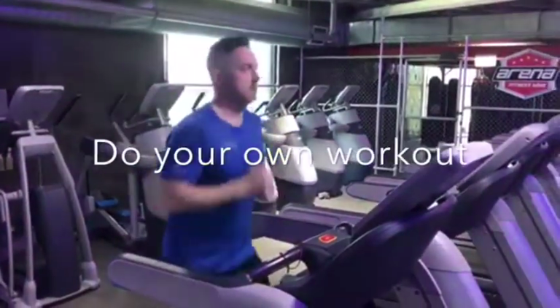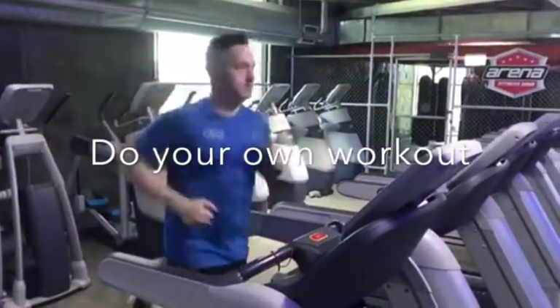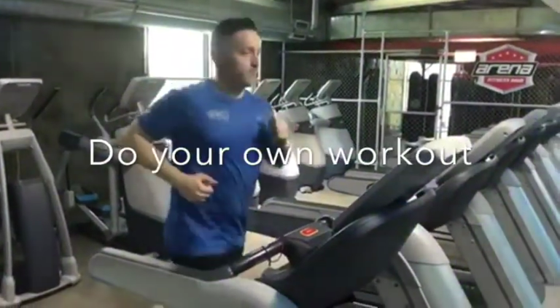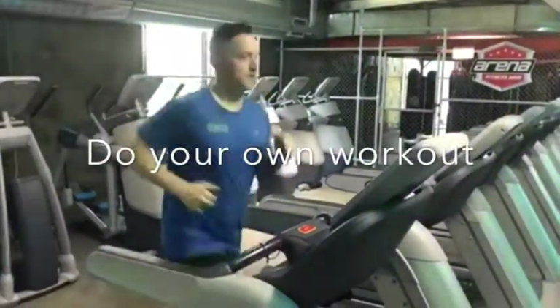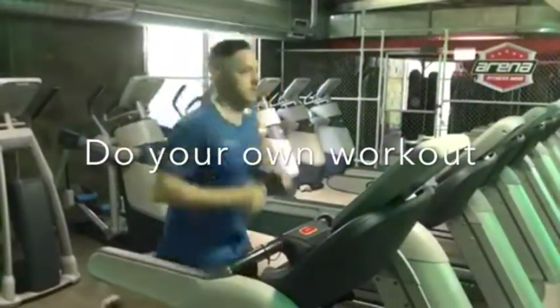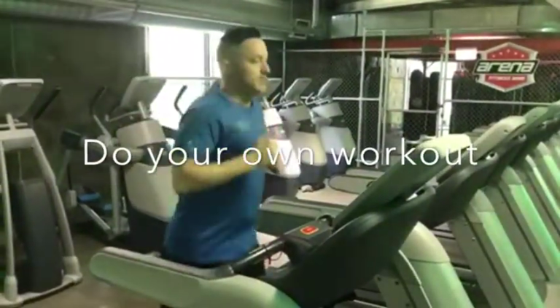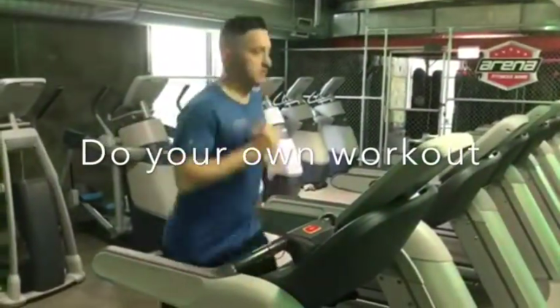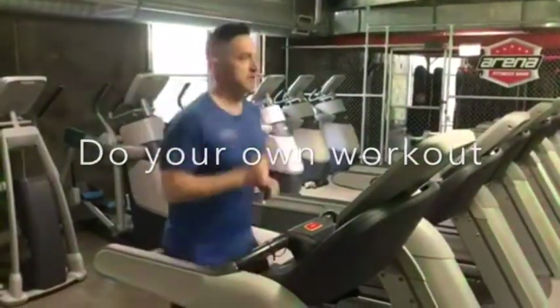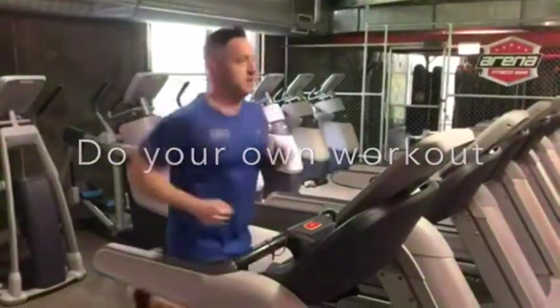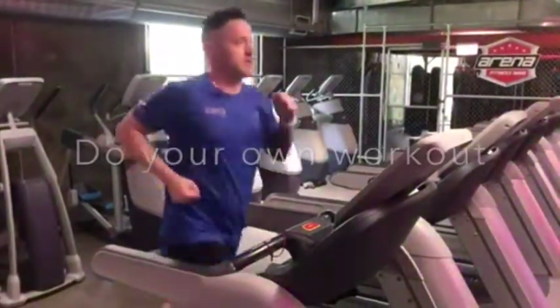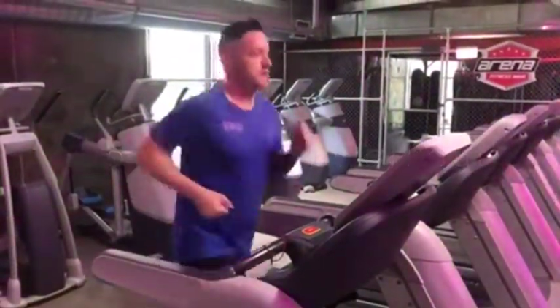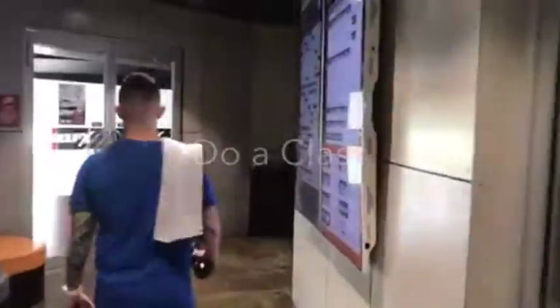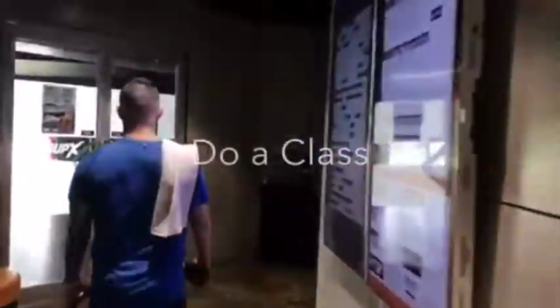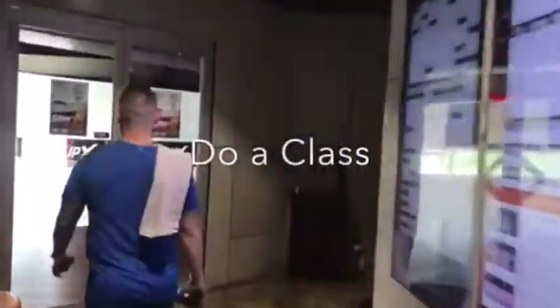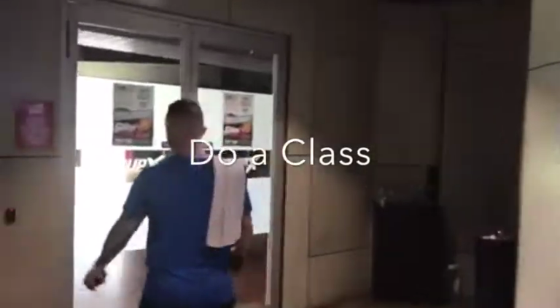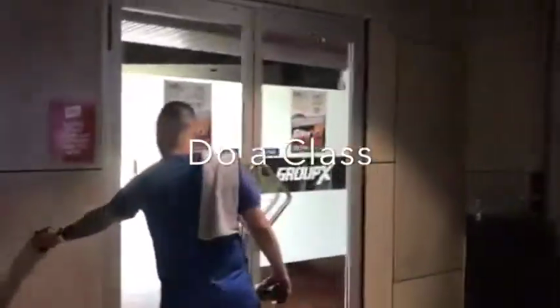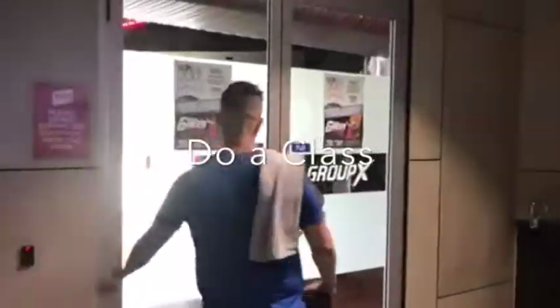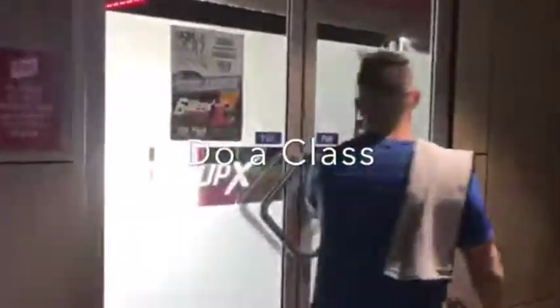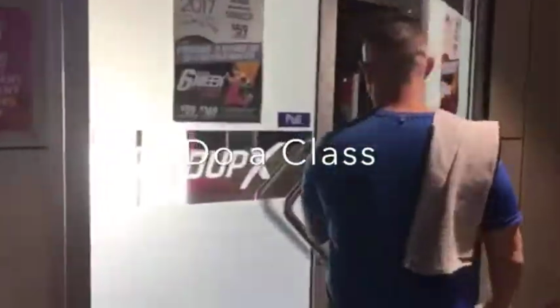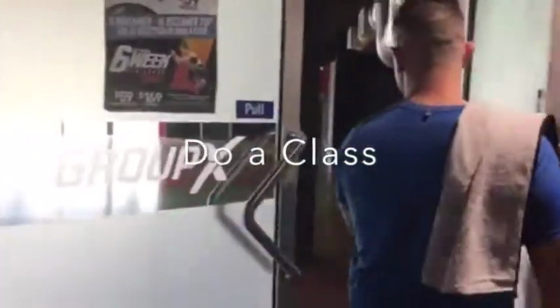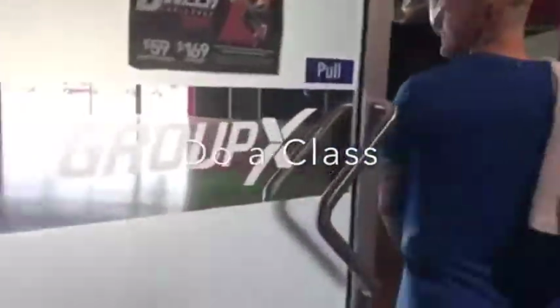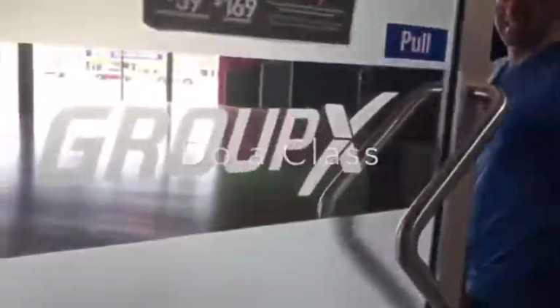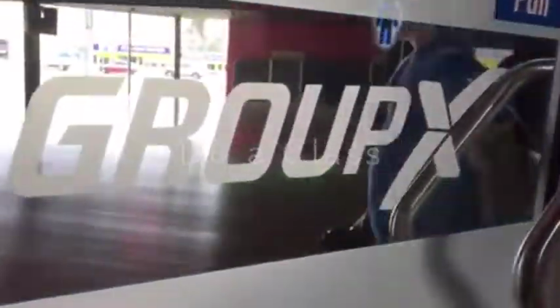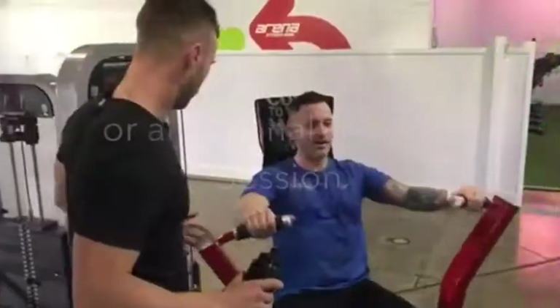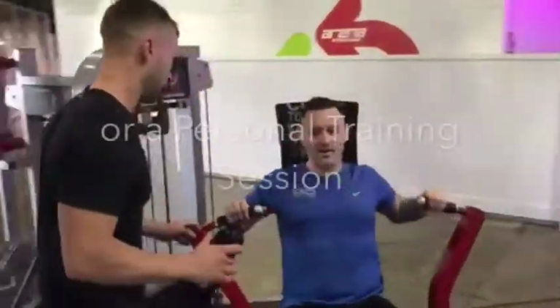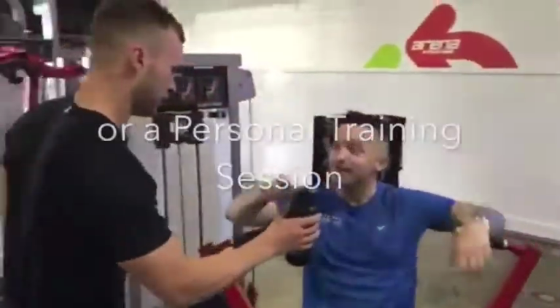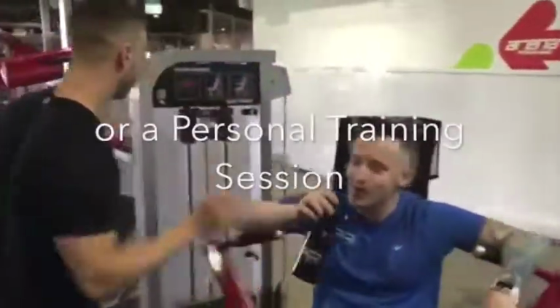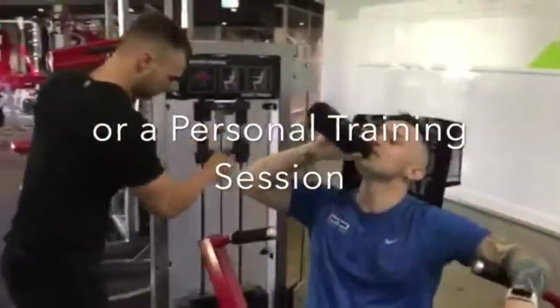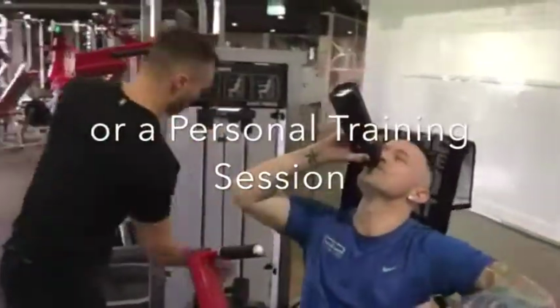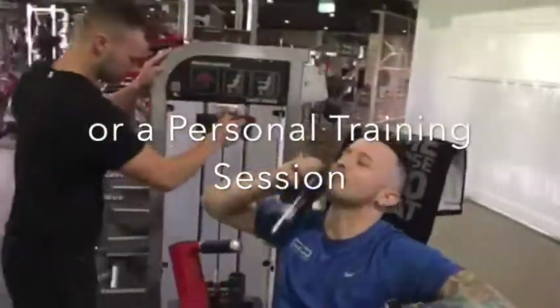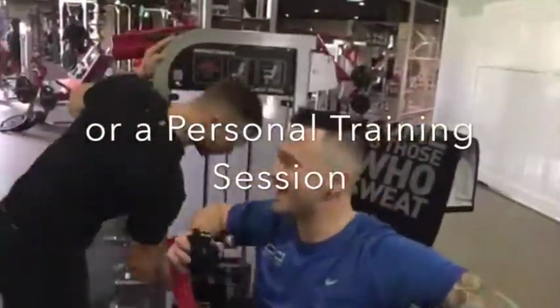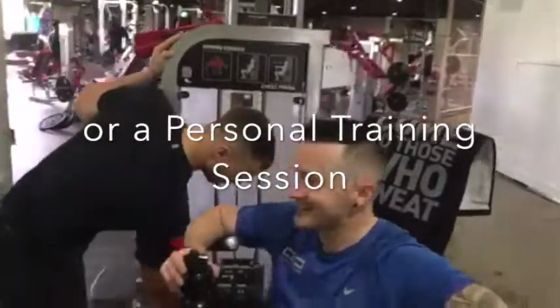While you're at the gym, you can do your own workout. You can attend a group fitness, yoga box or arena class. Or you can workout with your personal trainer.